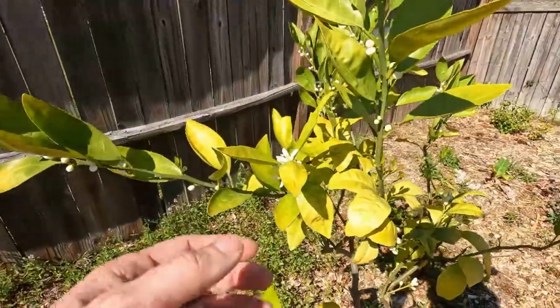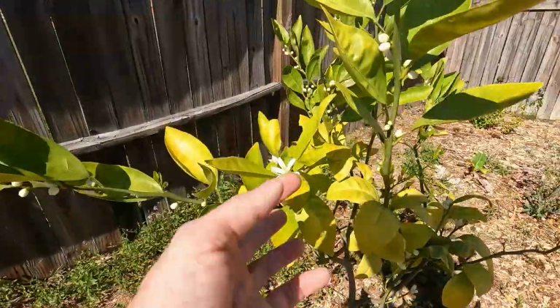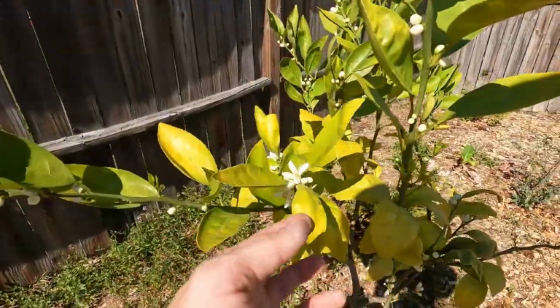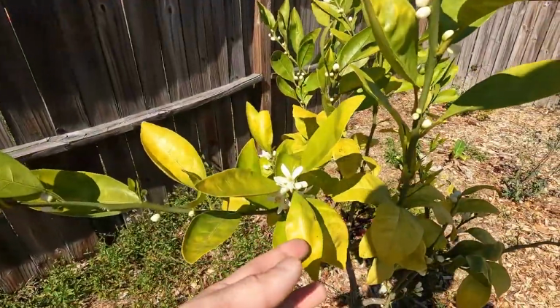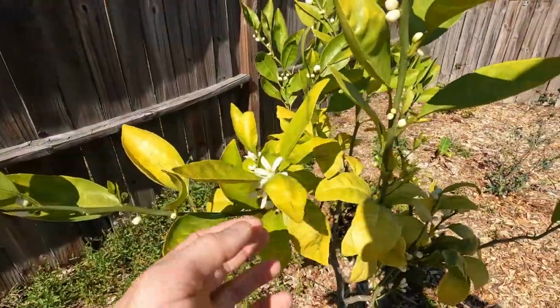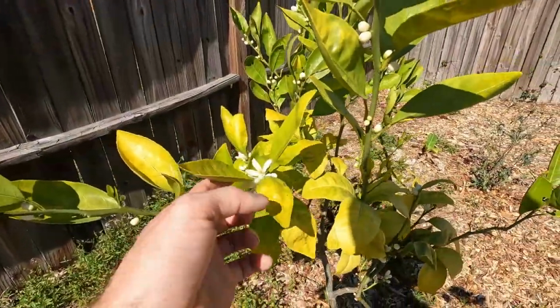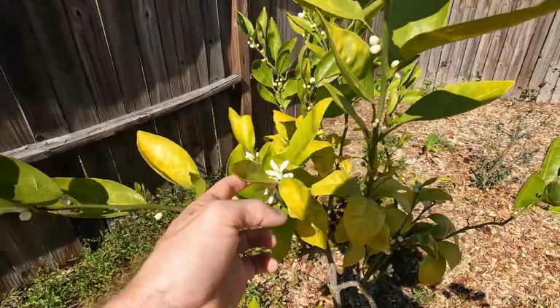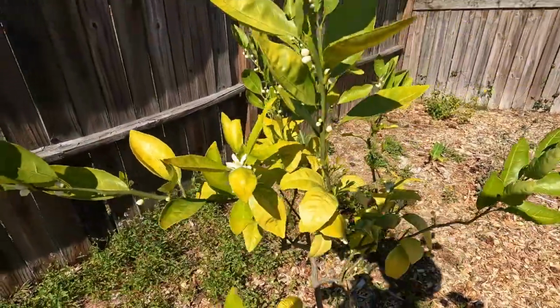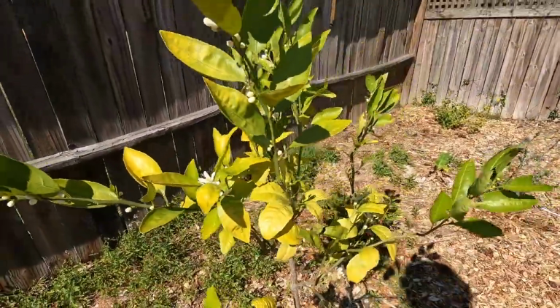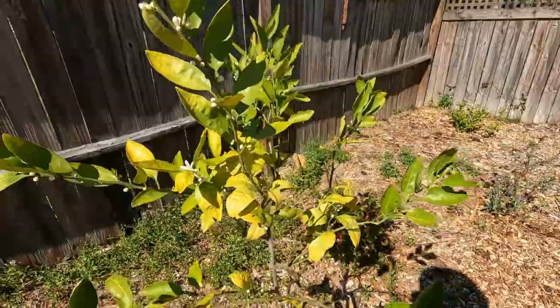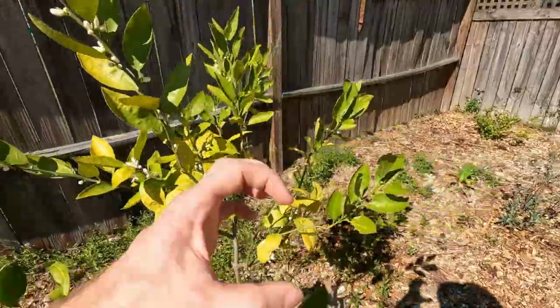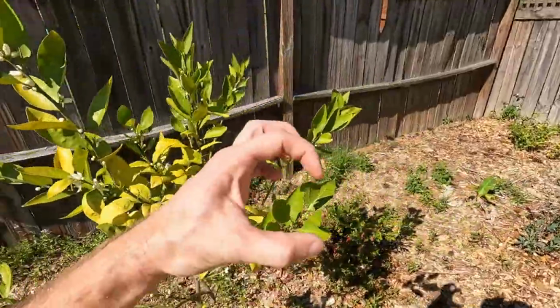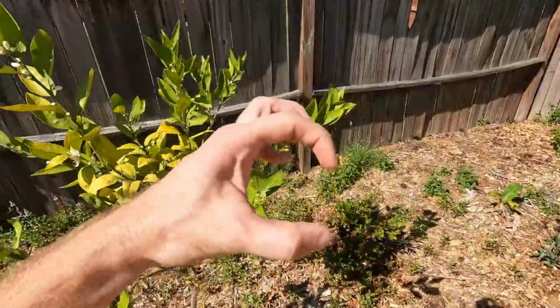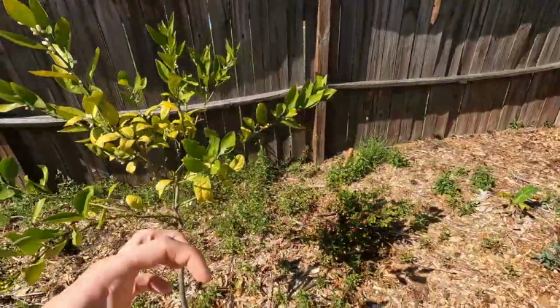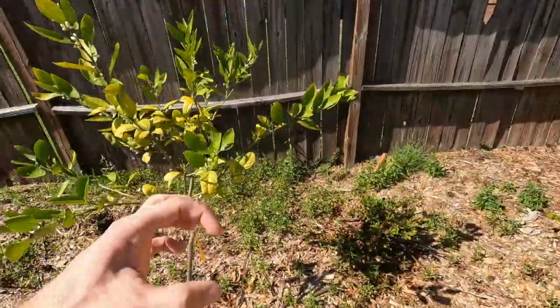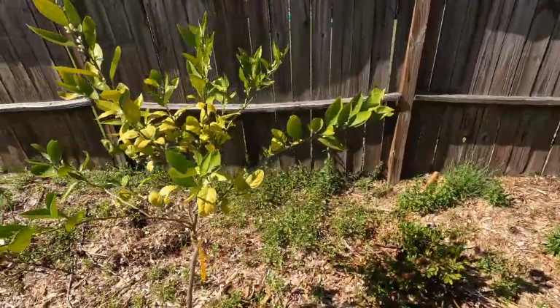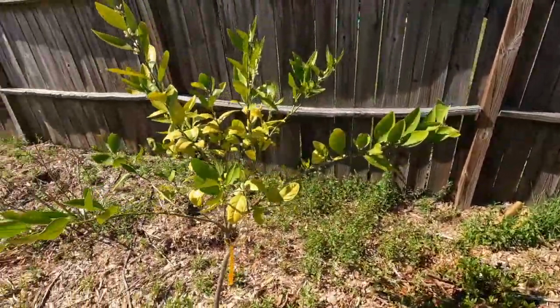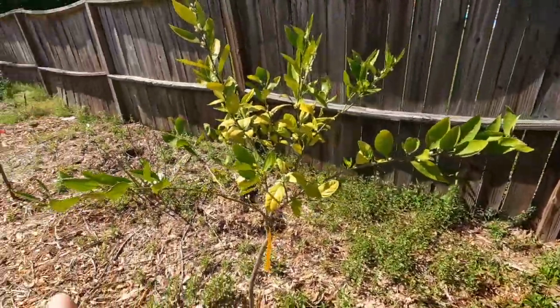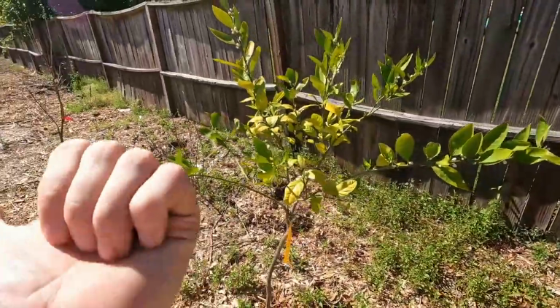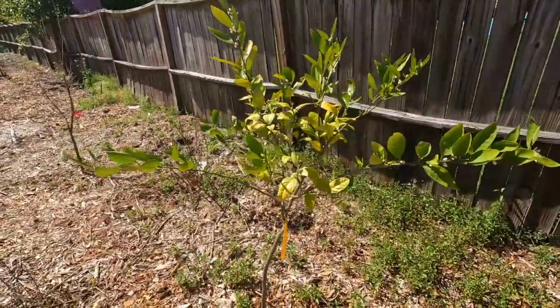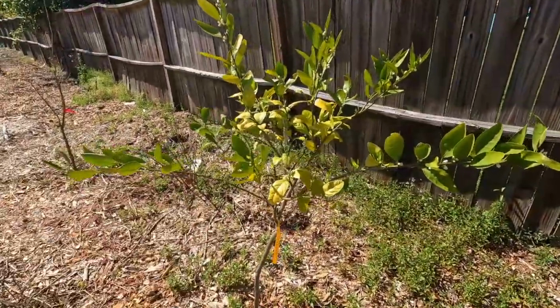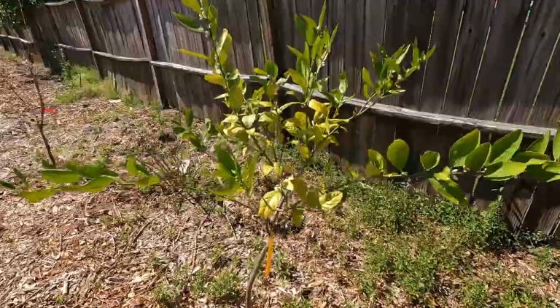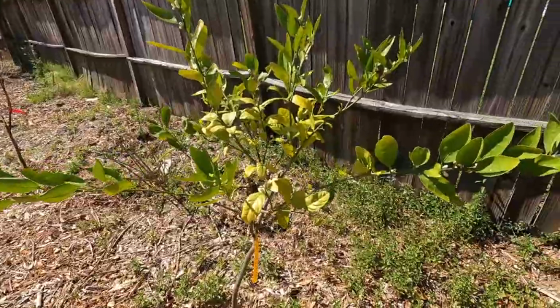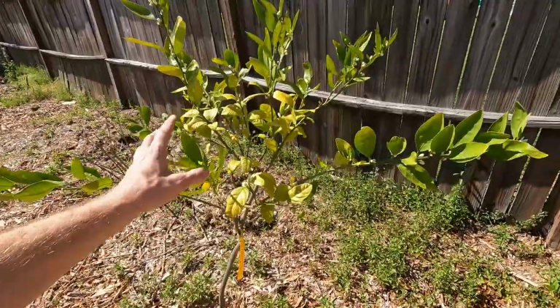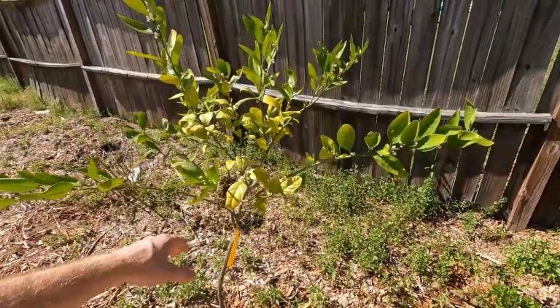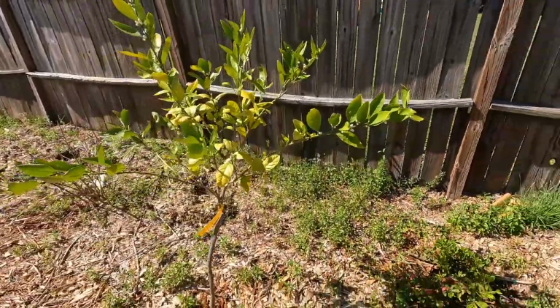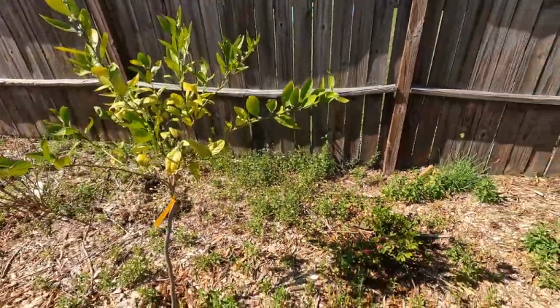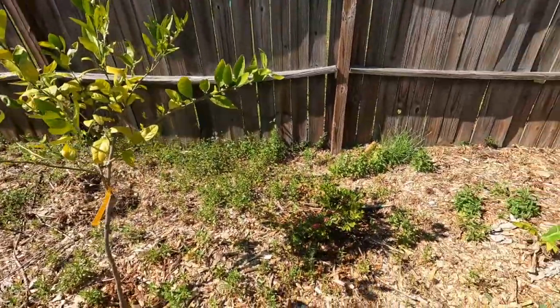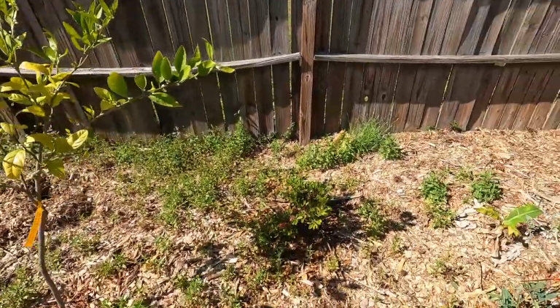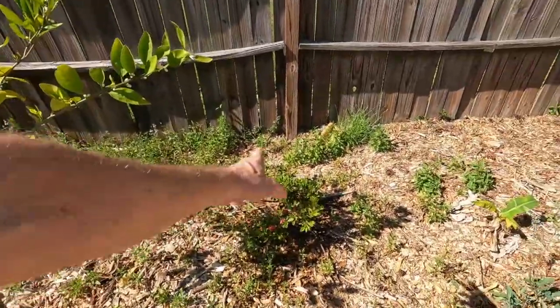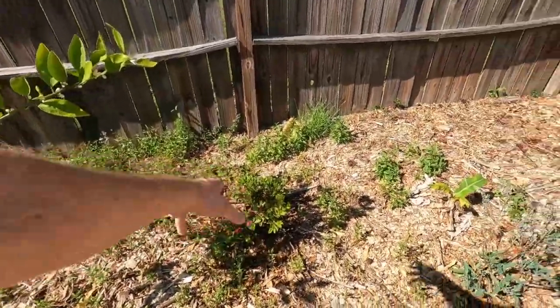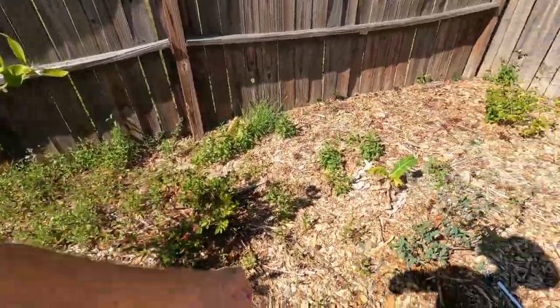These are a lot like your little clementines — those easy peel little tiny ones. And the Brown Select Satsuma over there is the same way, so we should have lots of little easy peel mandarins. There's a nice little pretty azalea.